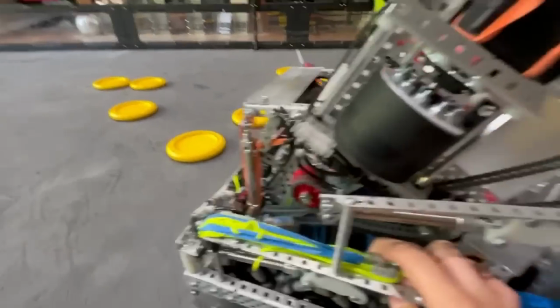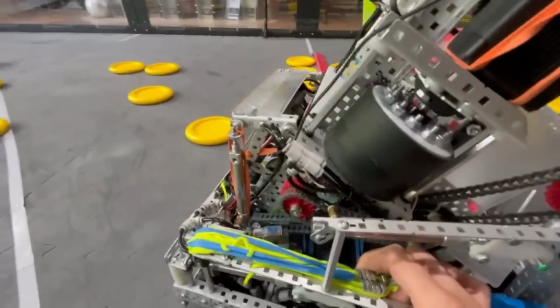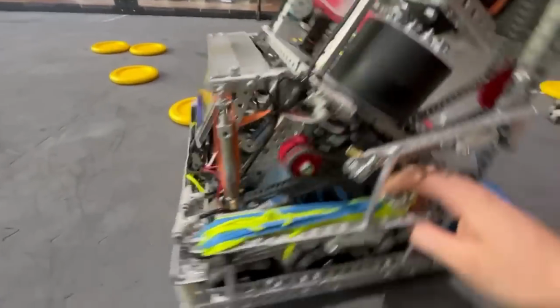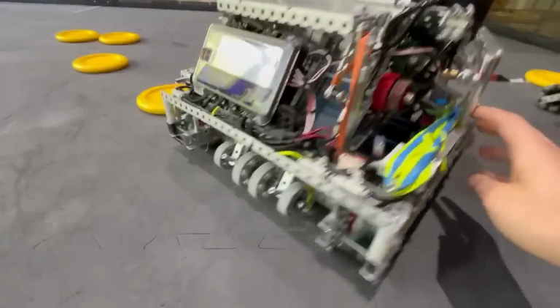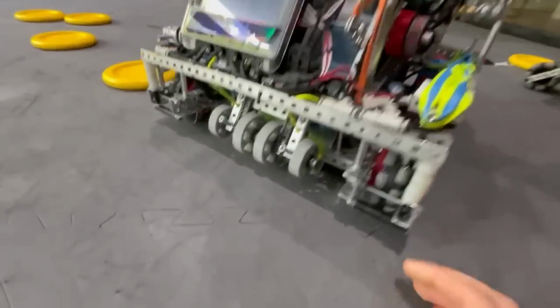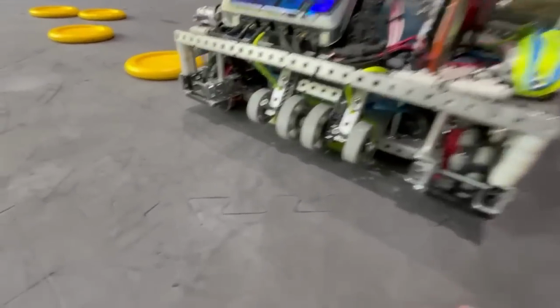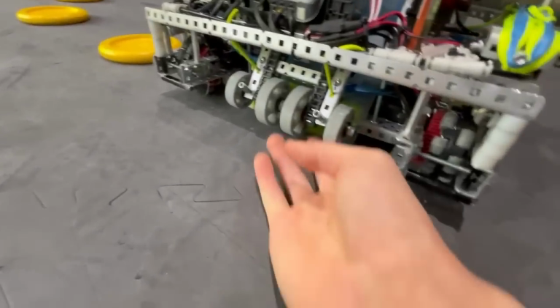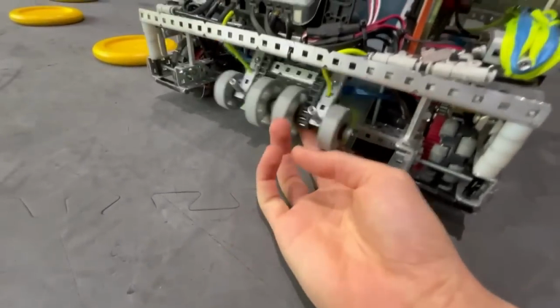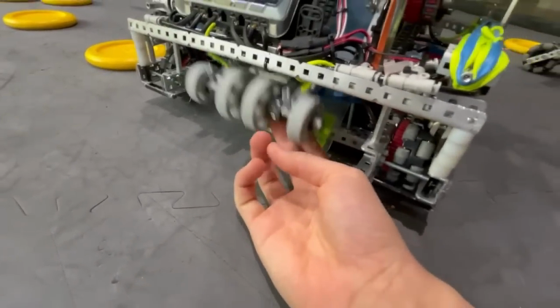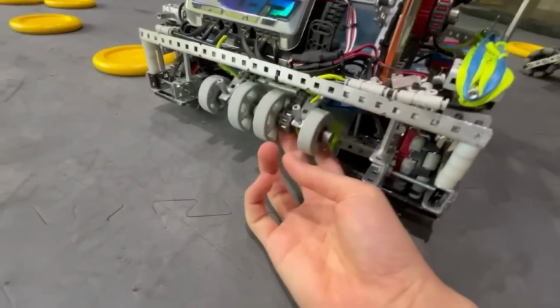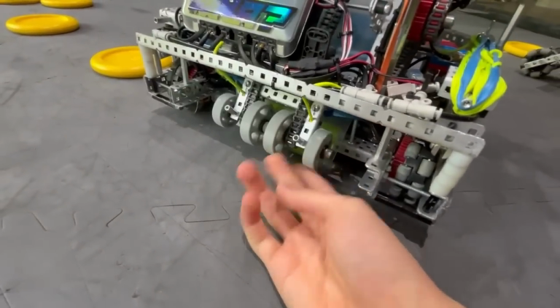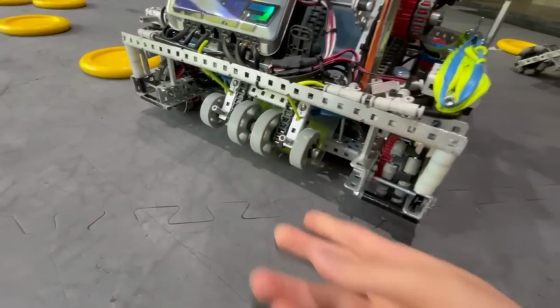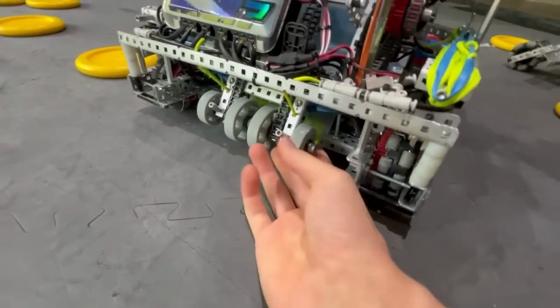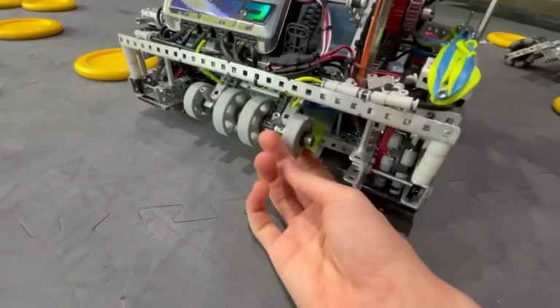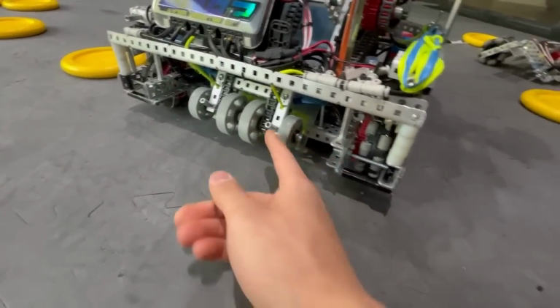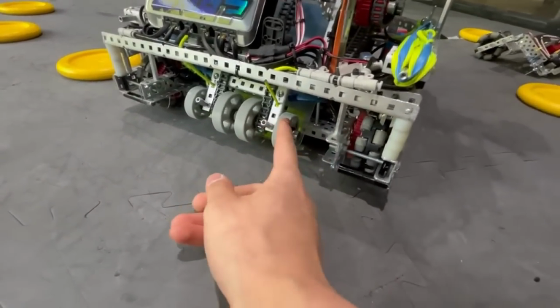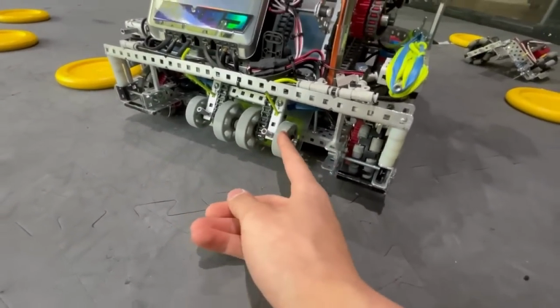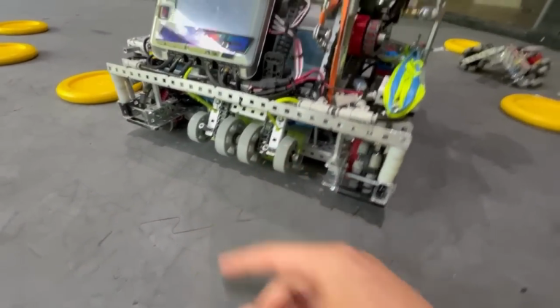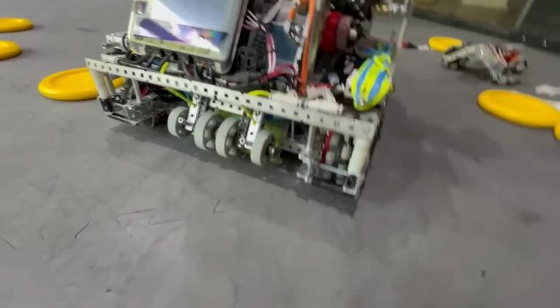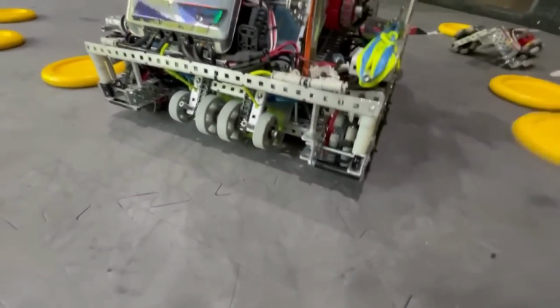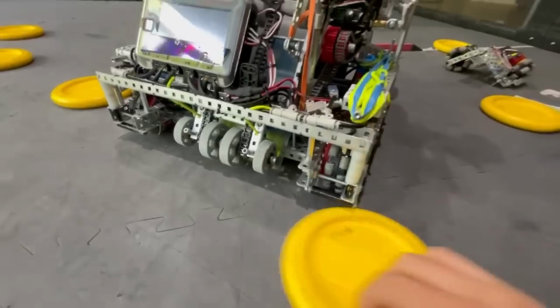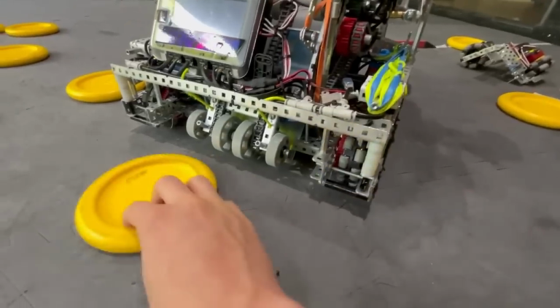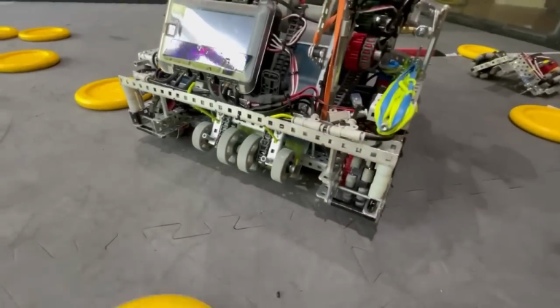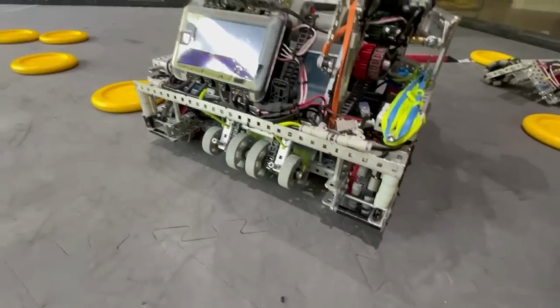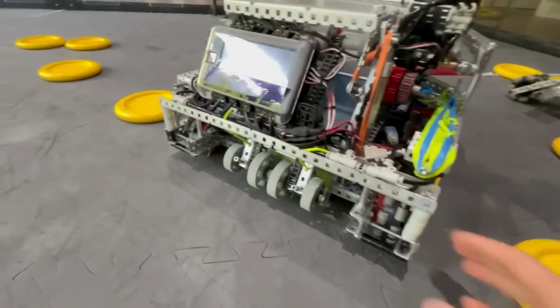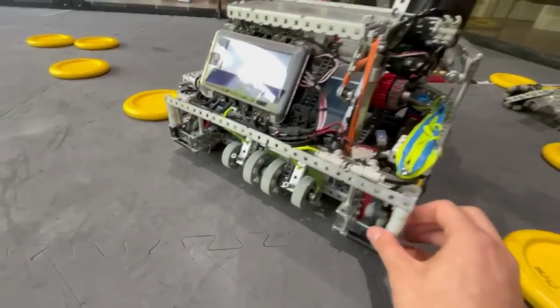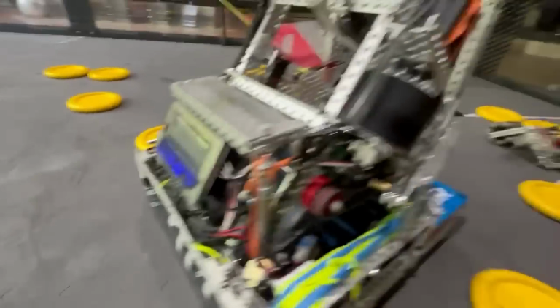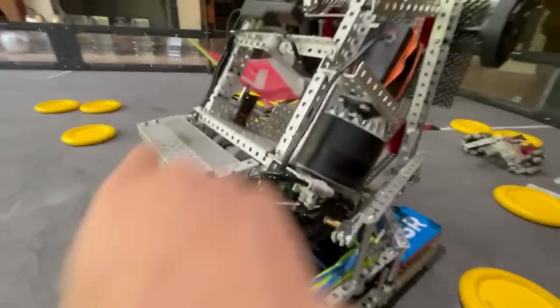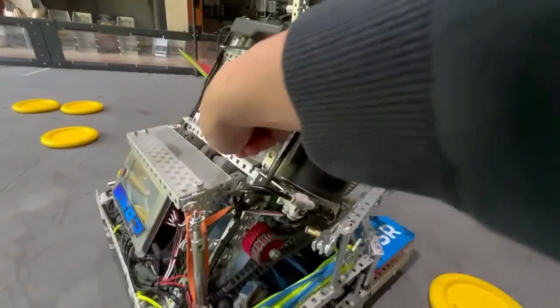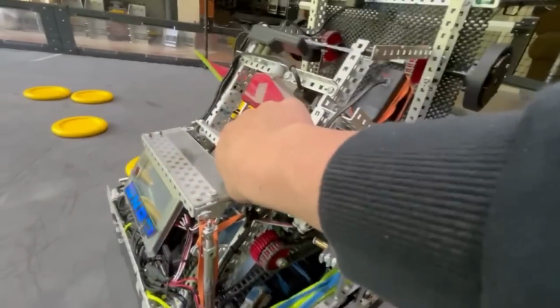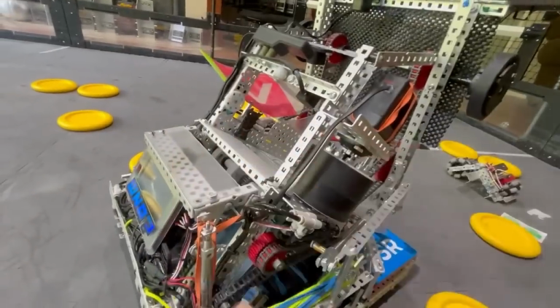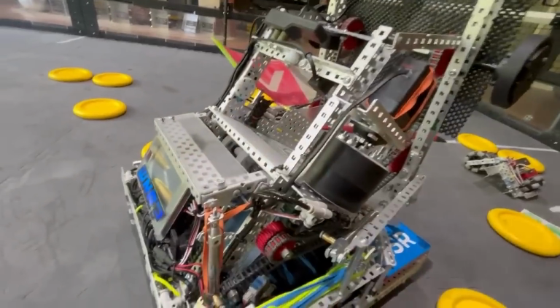Moving on — the intakes are pretty standard floating intakes so we could pick up the discs. The little wheels on the outside help funnel discs in, moving them up into the shooter.